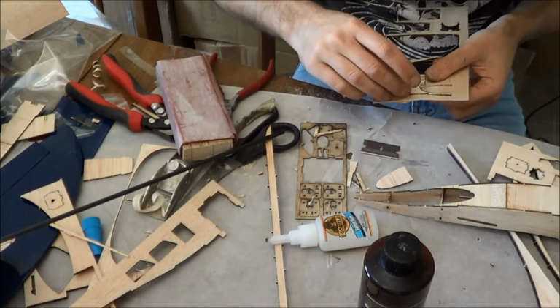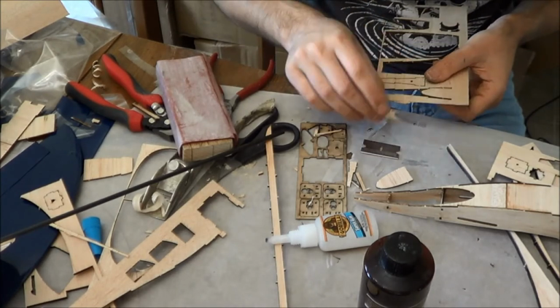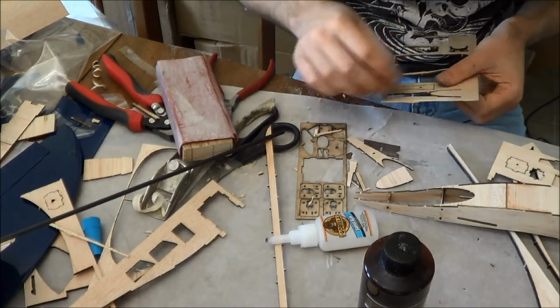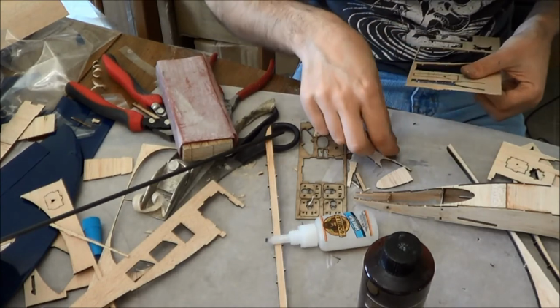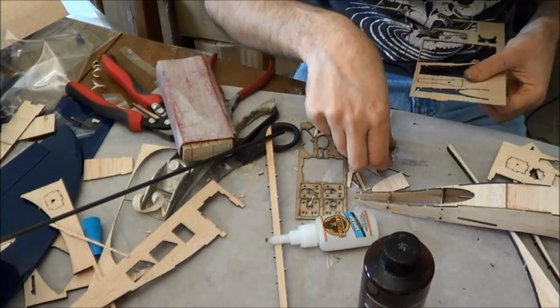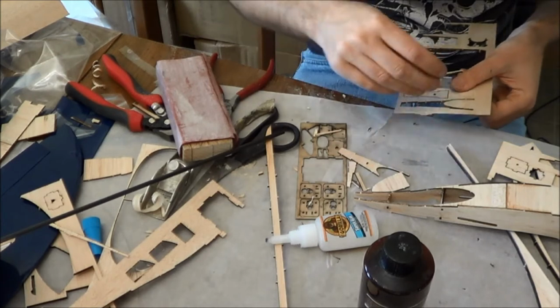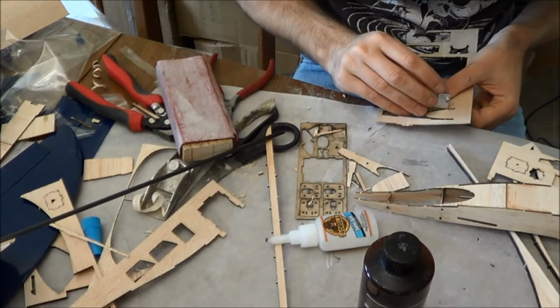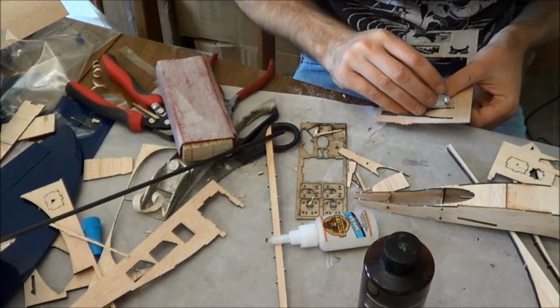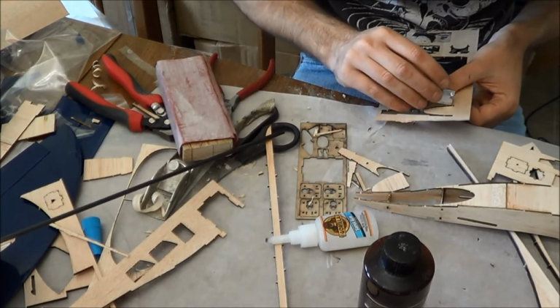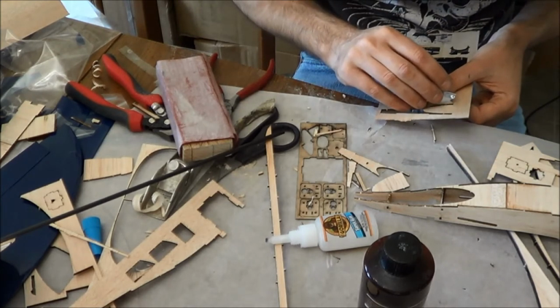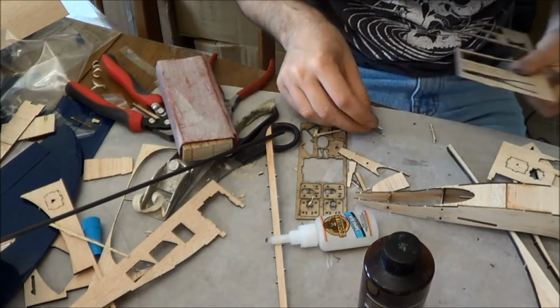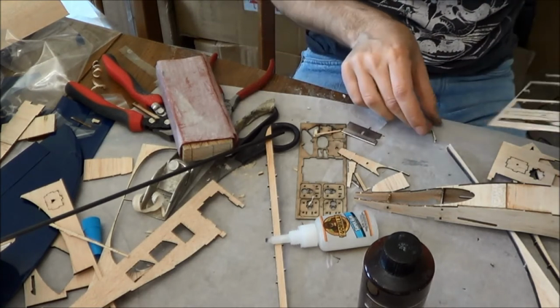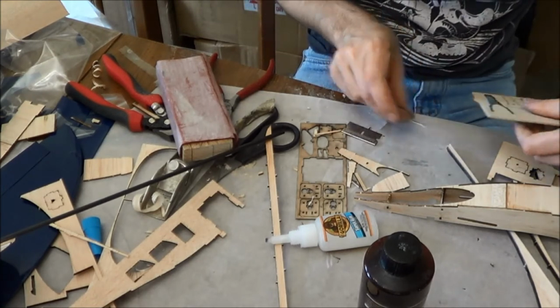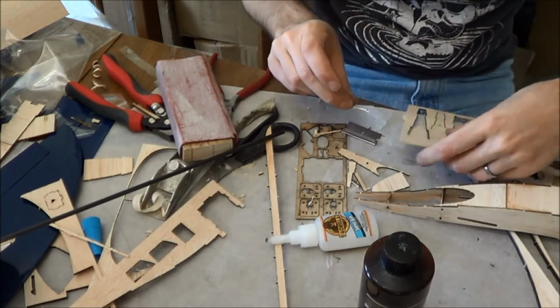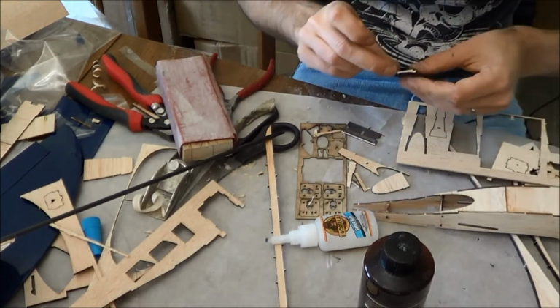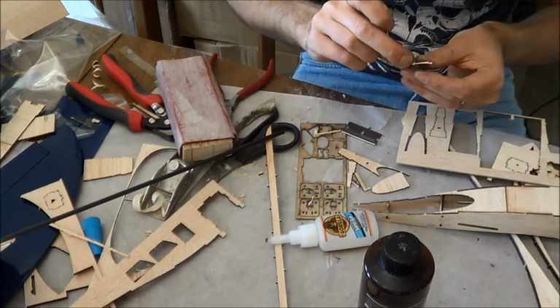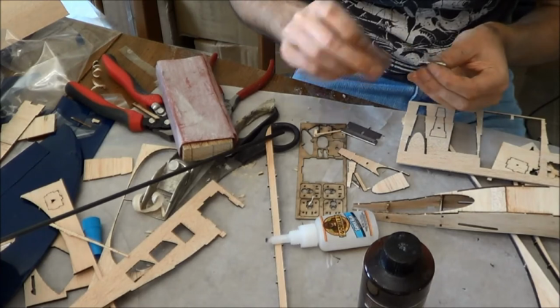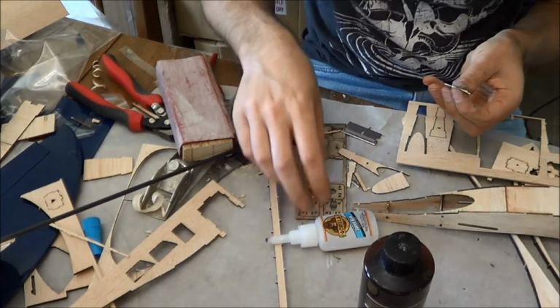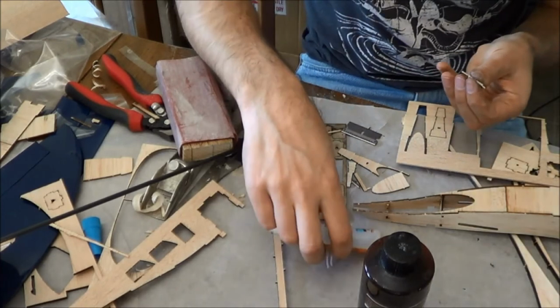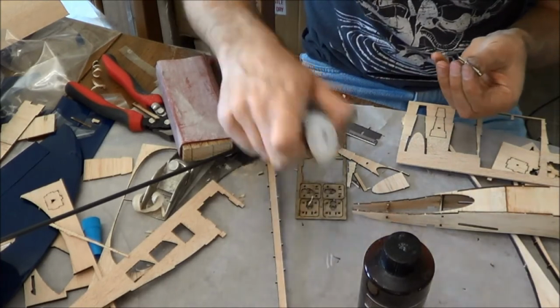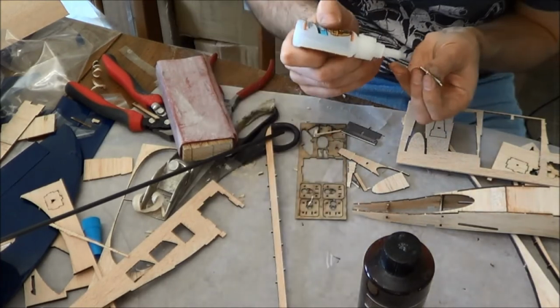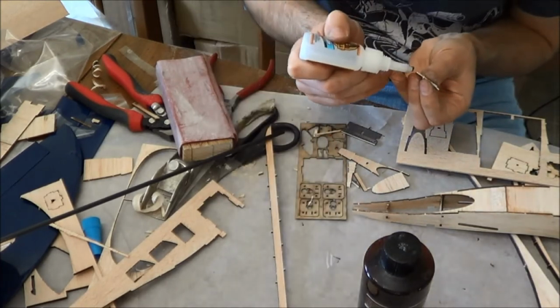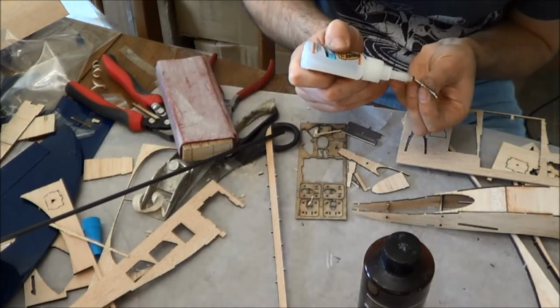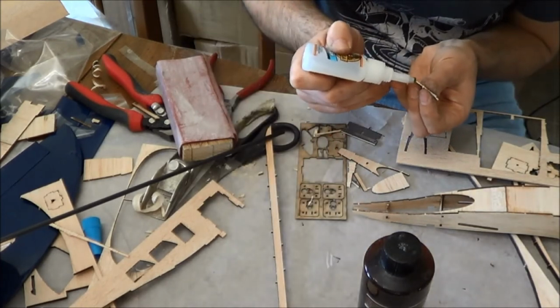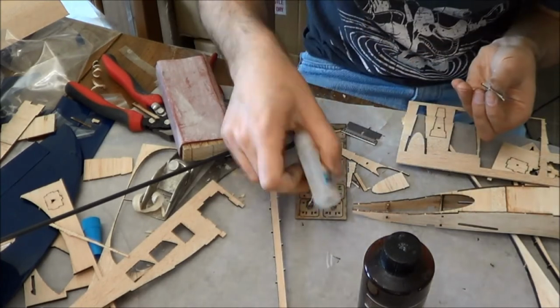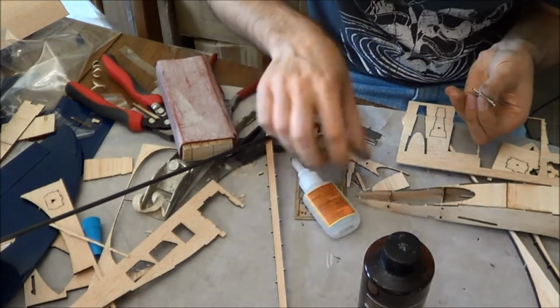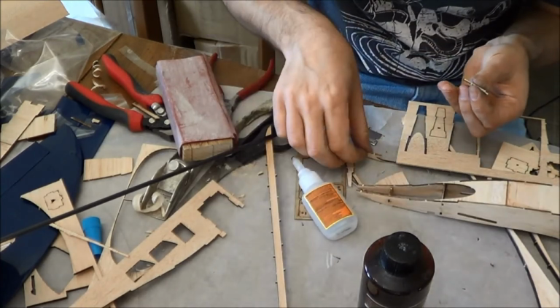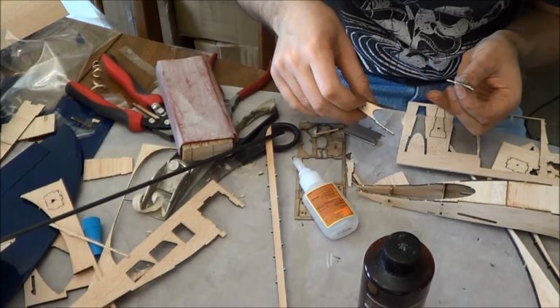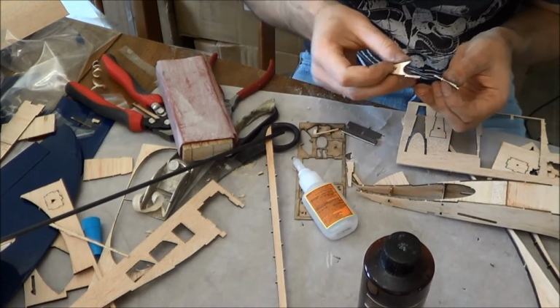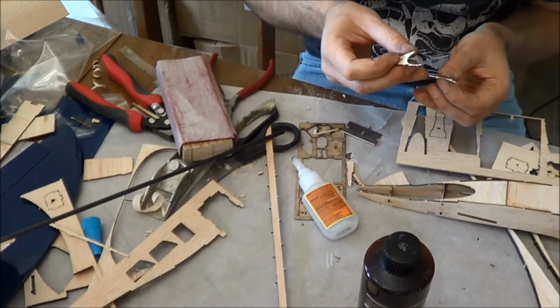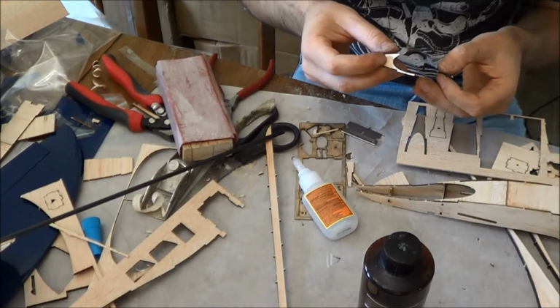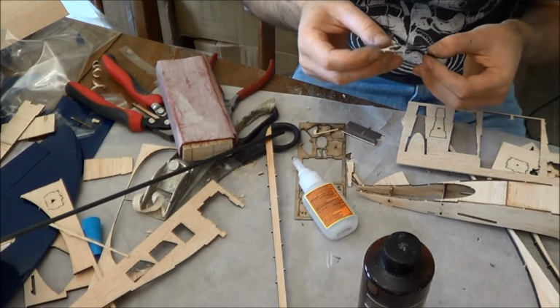I've broken that out of there because it was a hard spot in the wood — it's okay. What you're going to do is simply reattach it, except it's the wrong end.